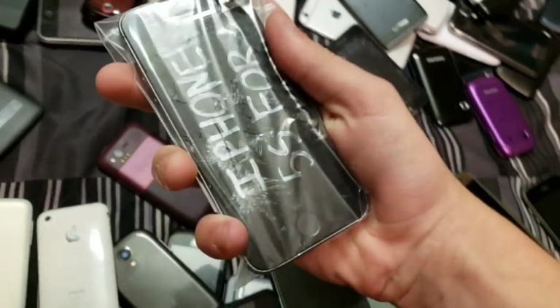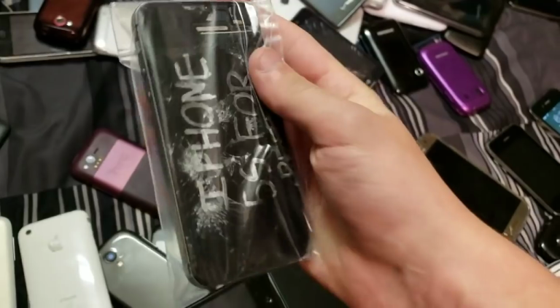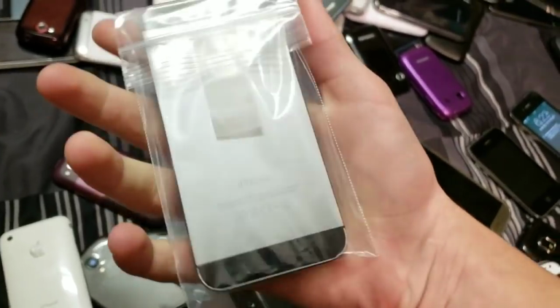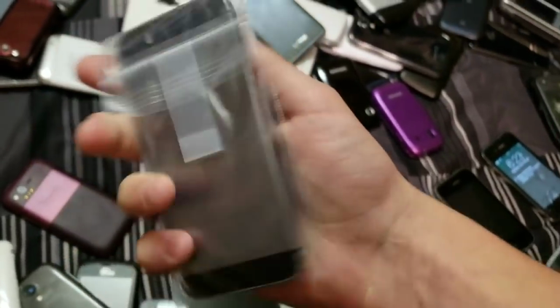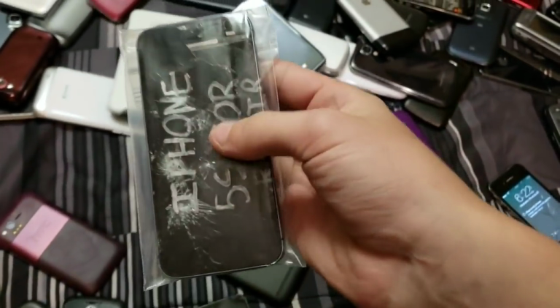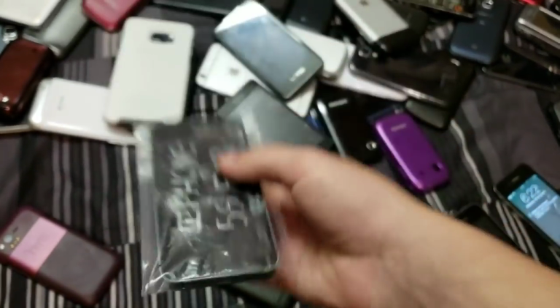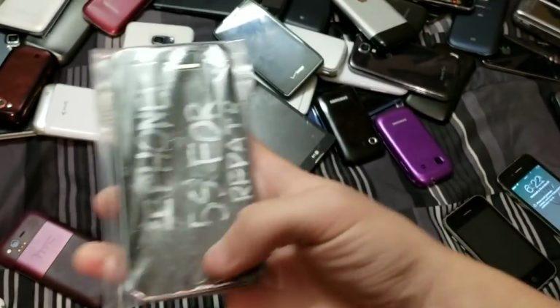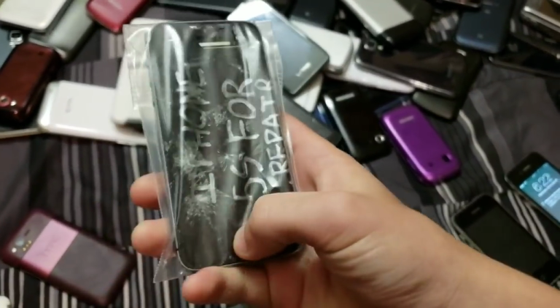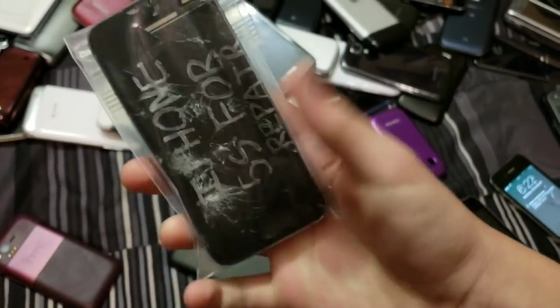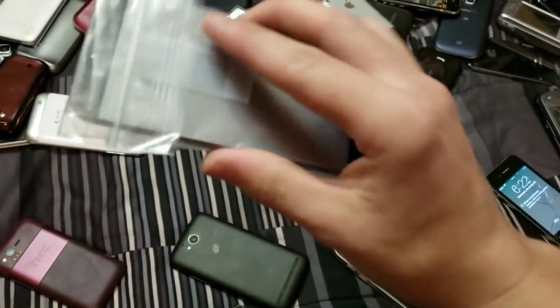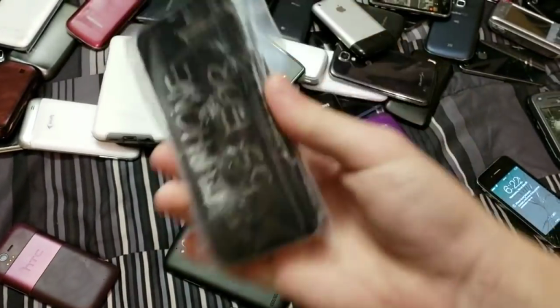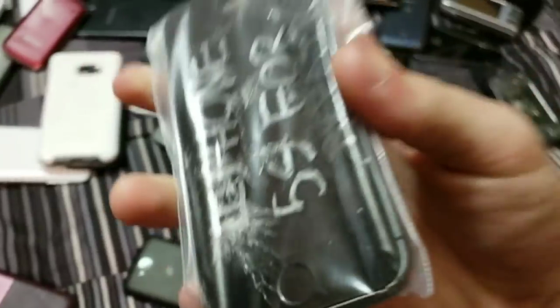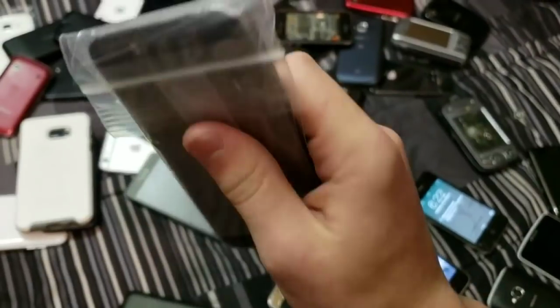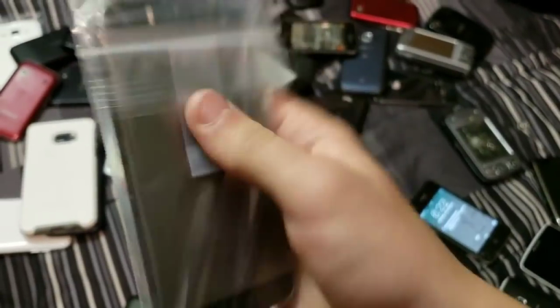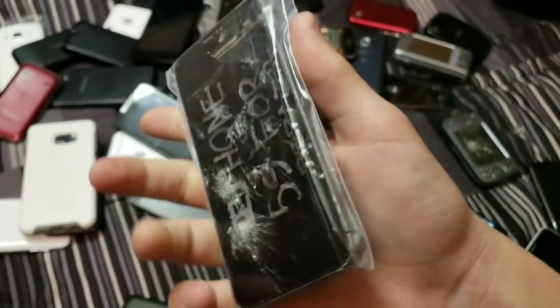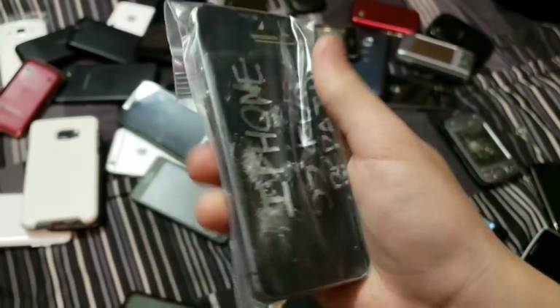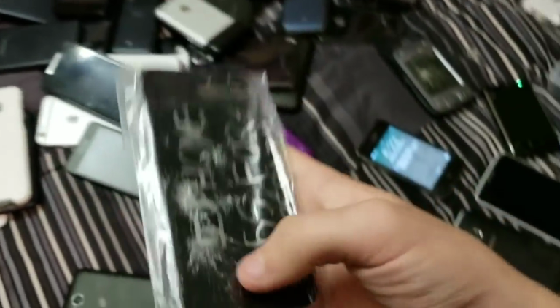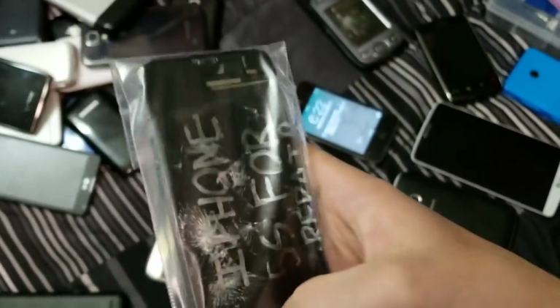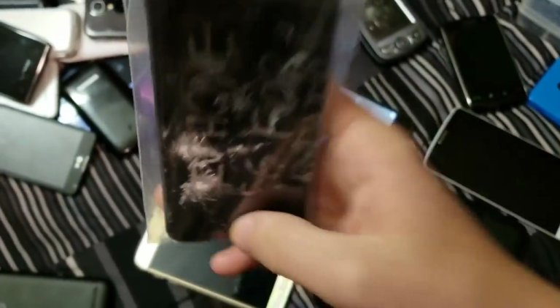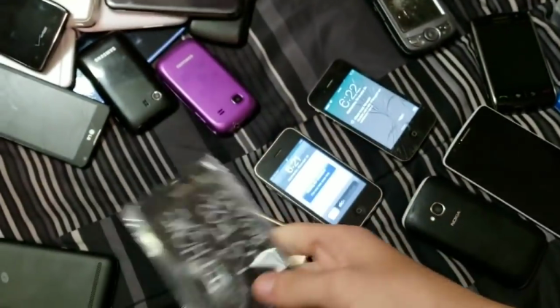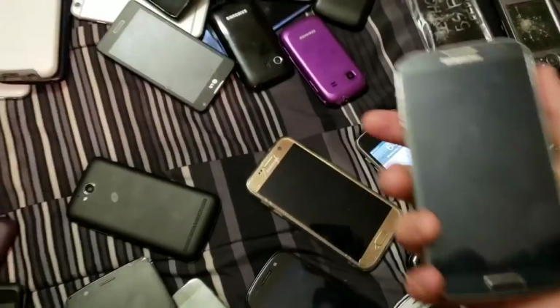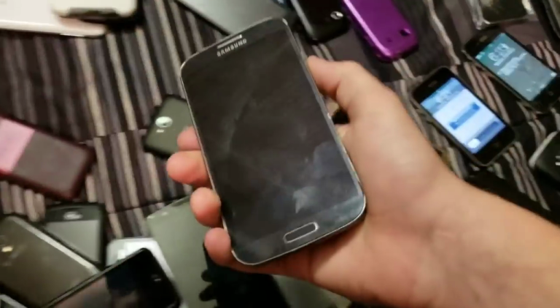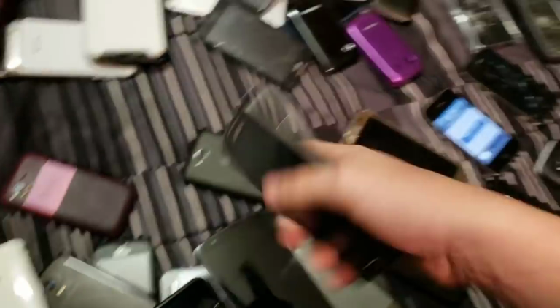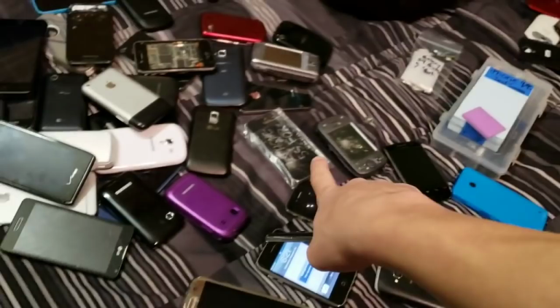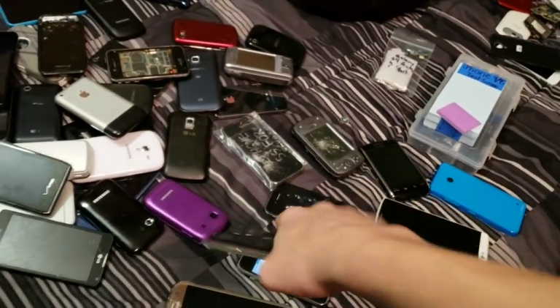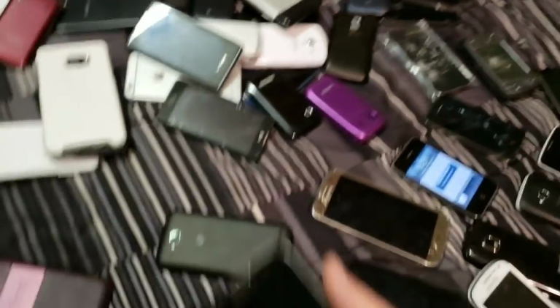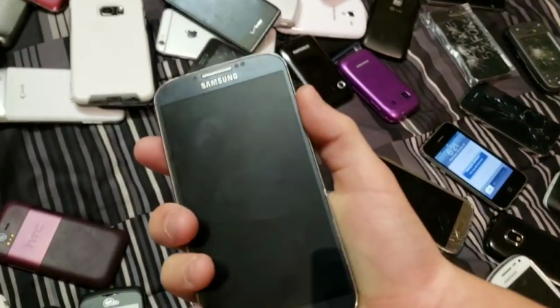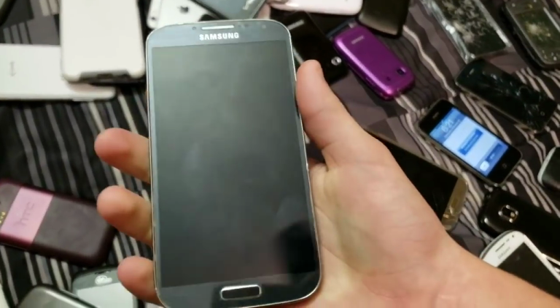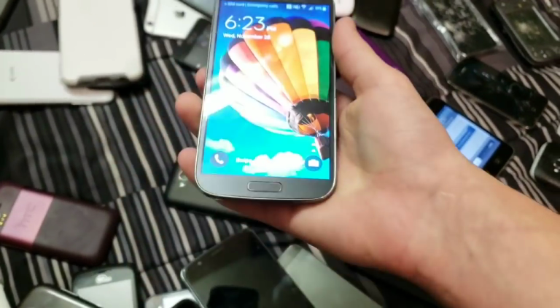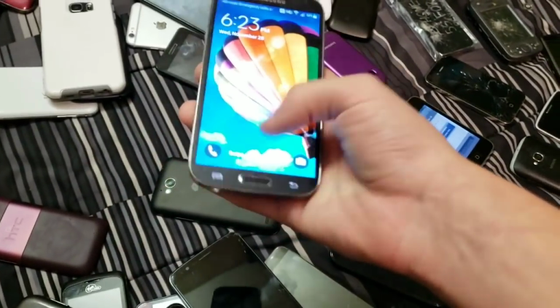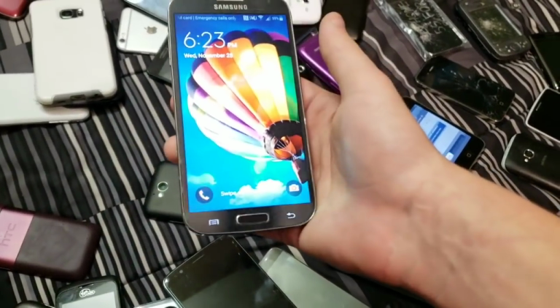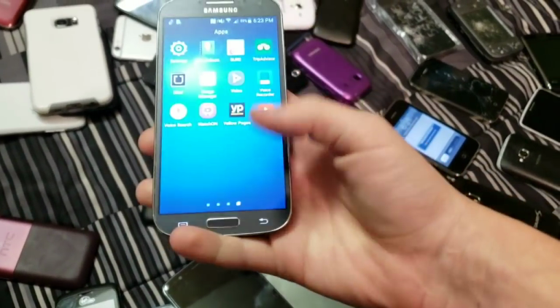16 gigabyte iPhone 5S that just needs a new screen, but it's on my iCloud and I'm working on a video for it right now. I bought this for $10 with FMI off. Samsung Galaxy S4.